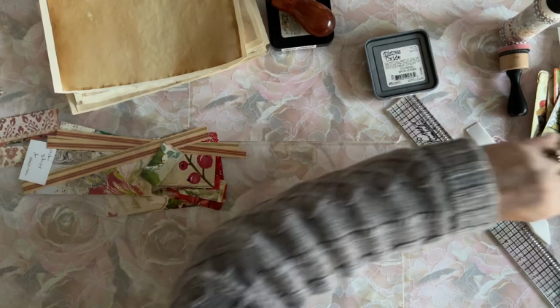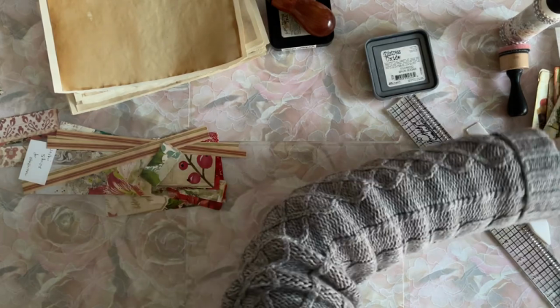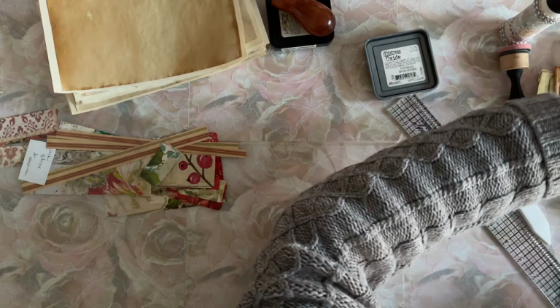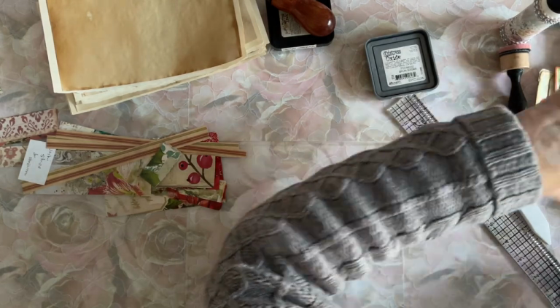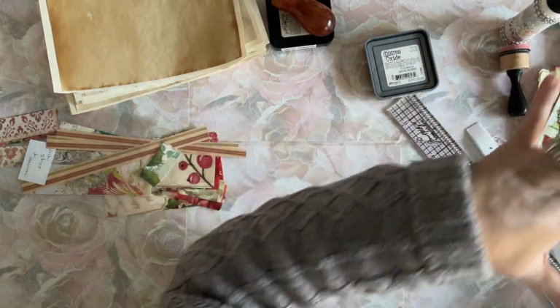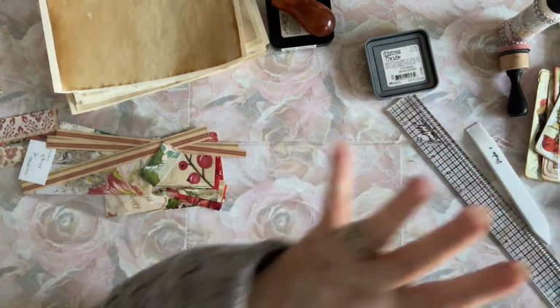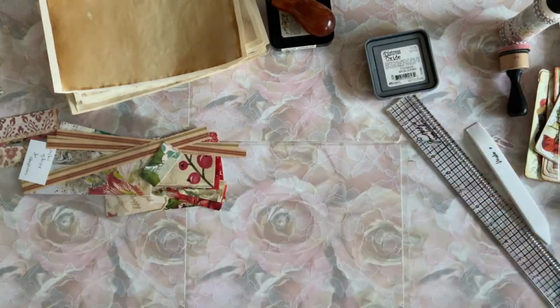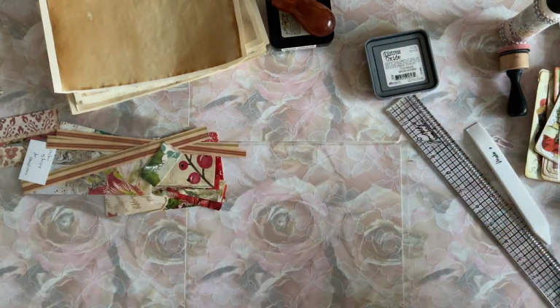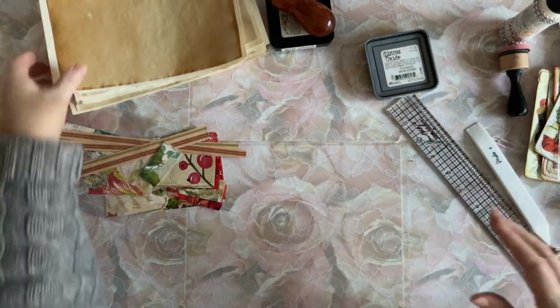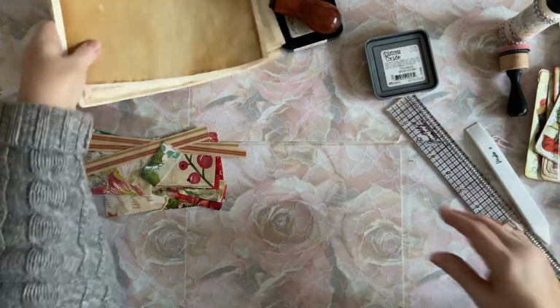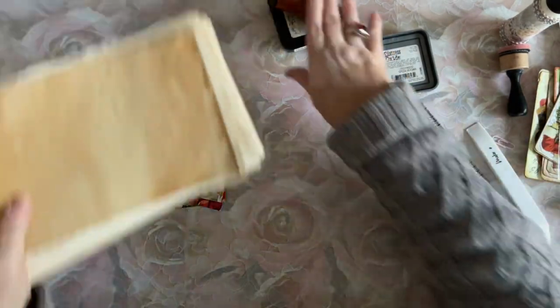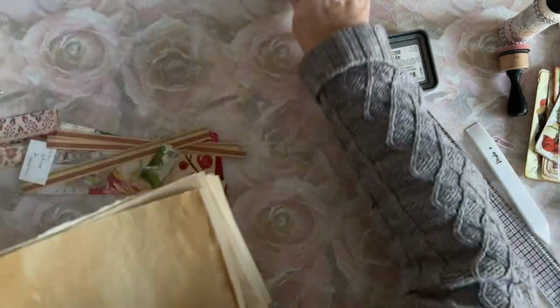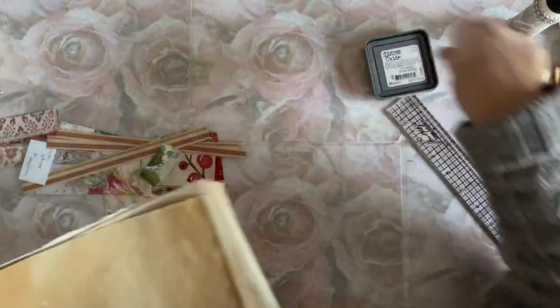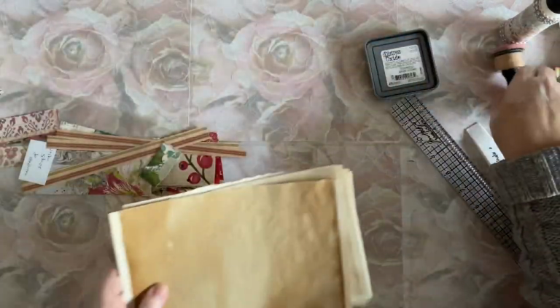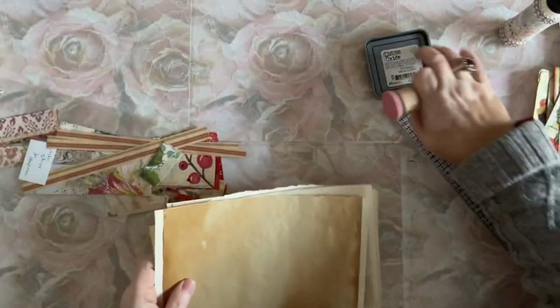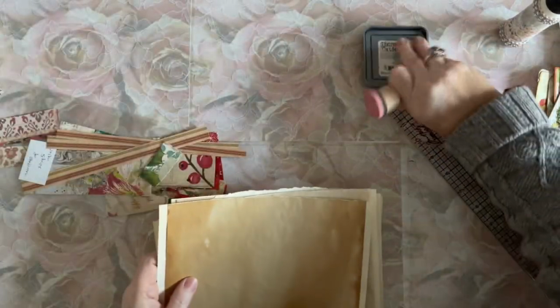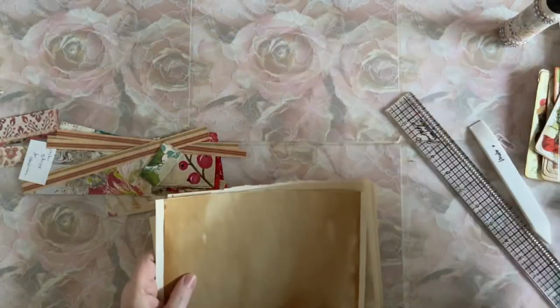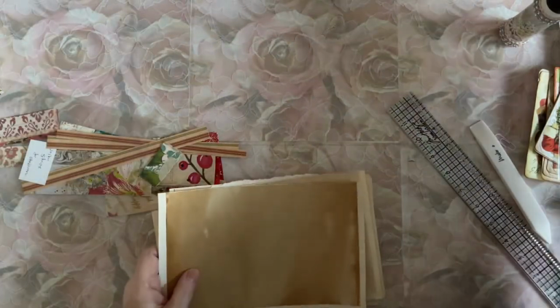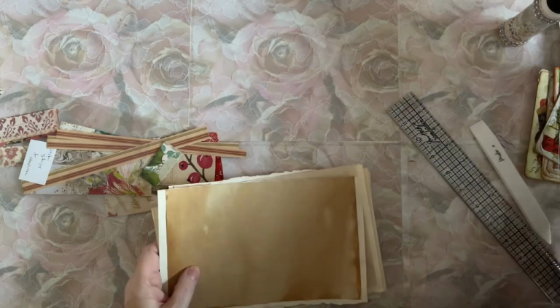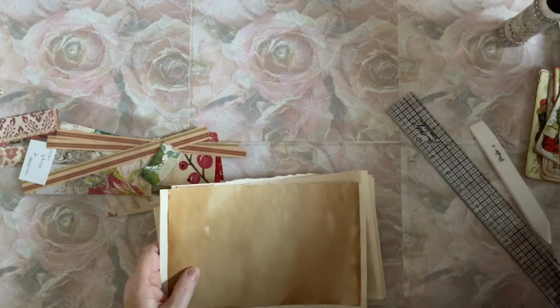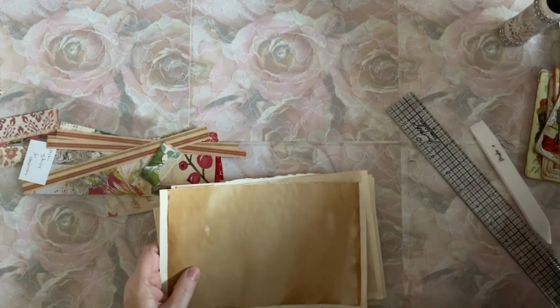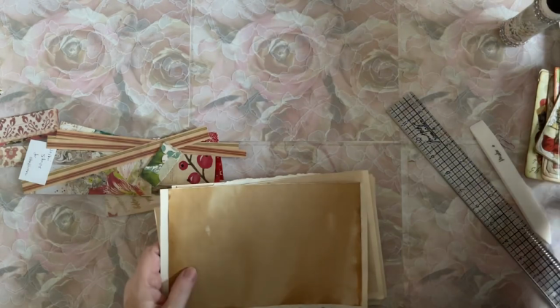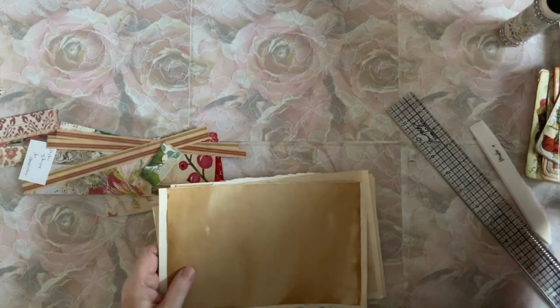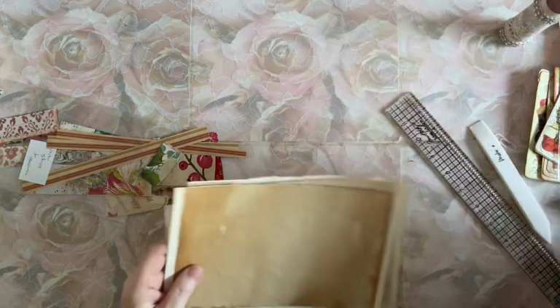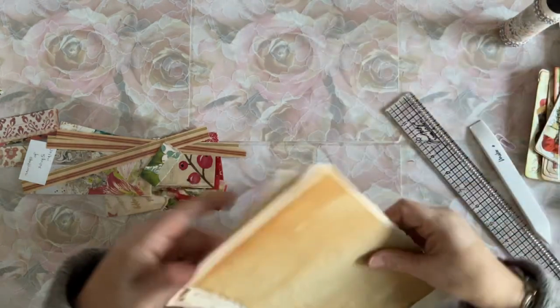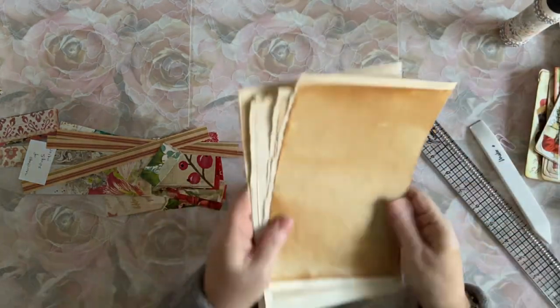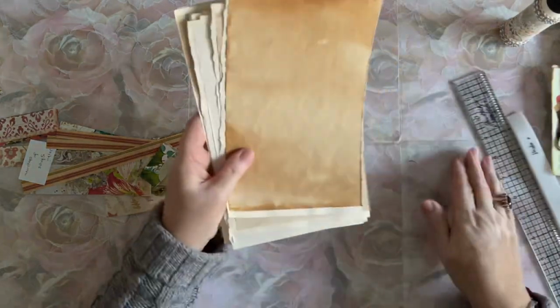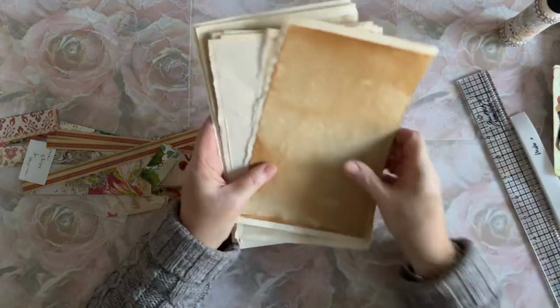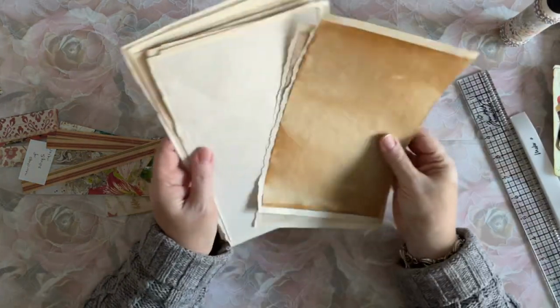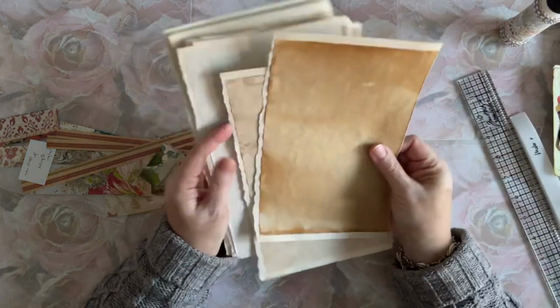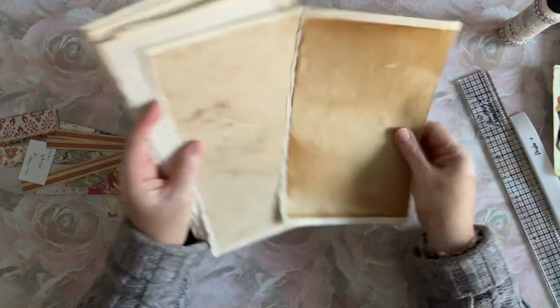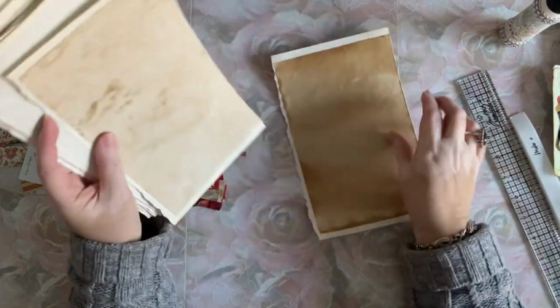This was something I thought you guys might want to see me do. So there you go — you have that decorated, you open it up, wonderful space for journaling, and then you have this pretty card on the backside. Isn't that pretty? It's gorgeous. I'm going to set that aside. Remember to put that in that journal. Let's move on to another one.